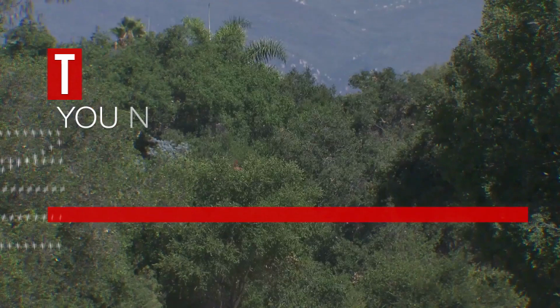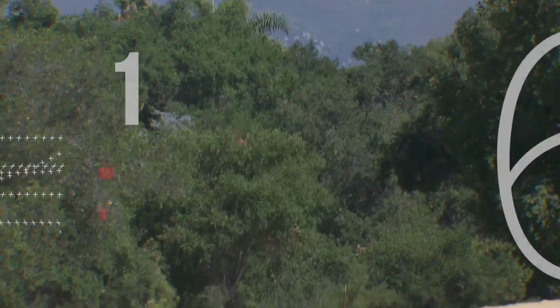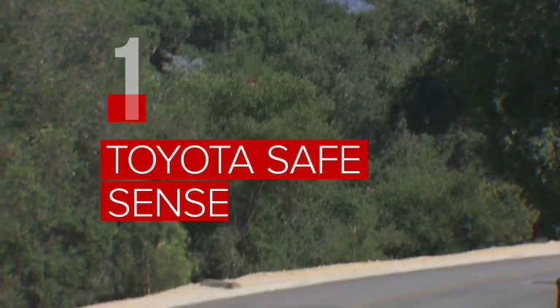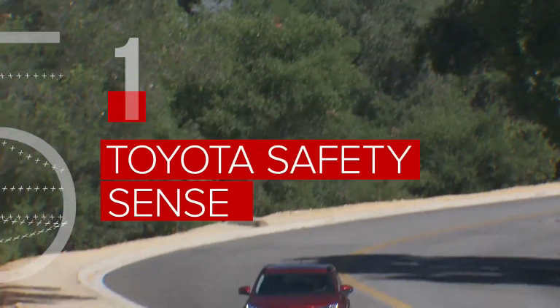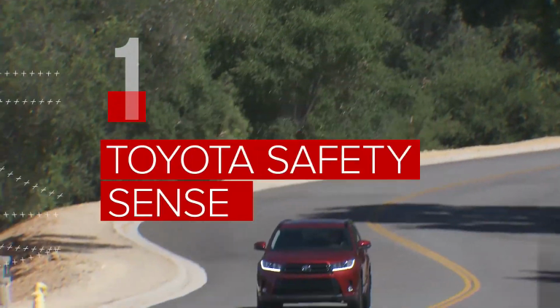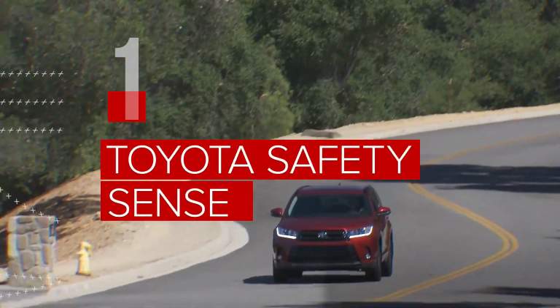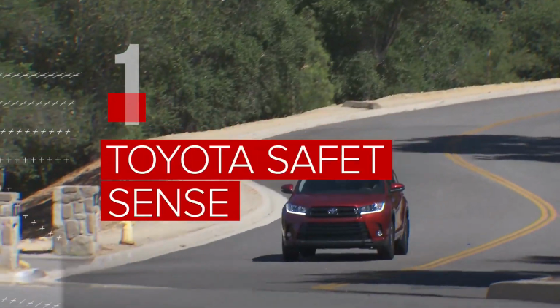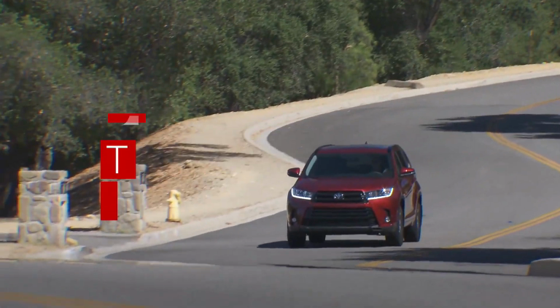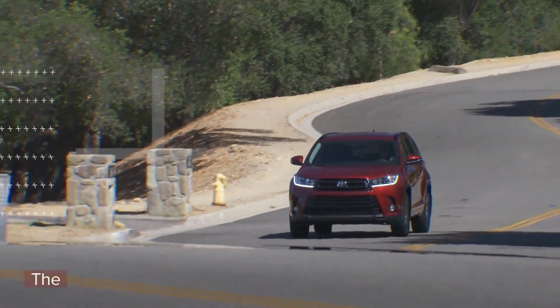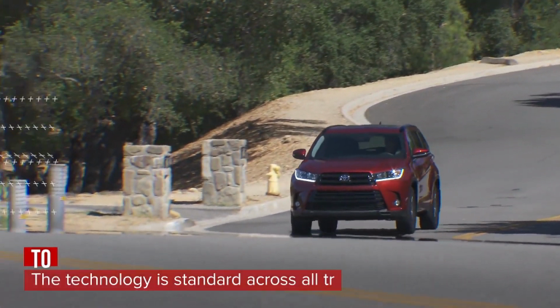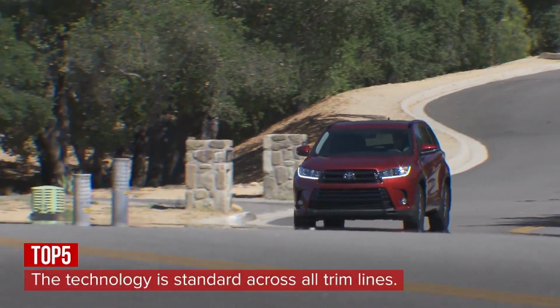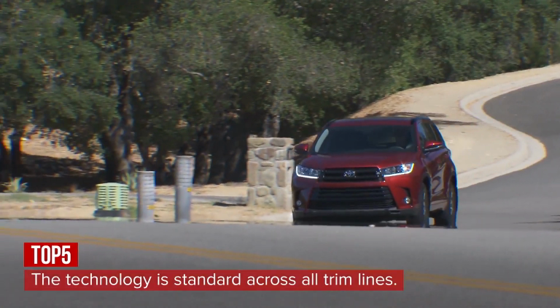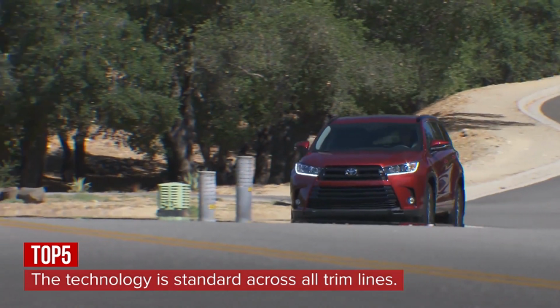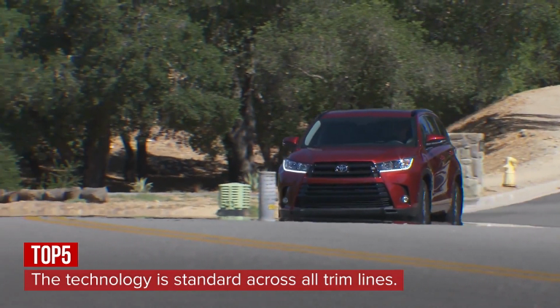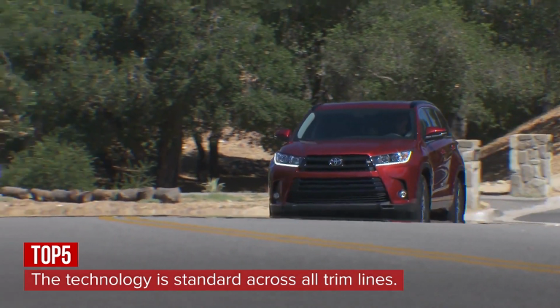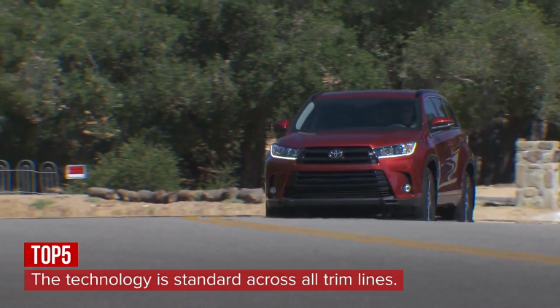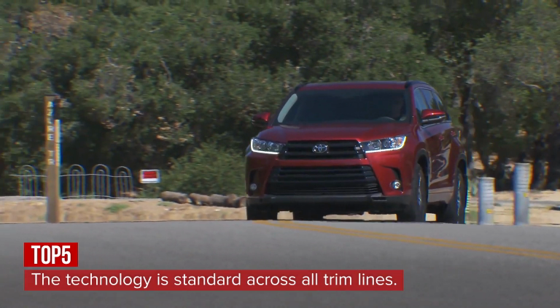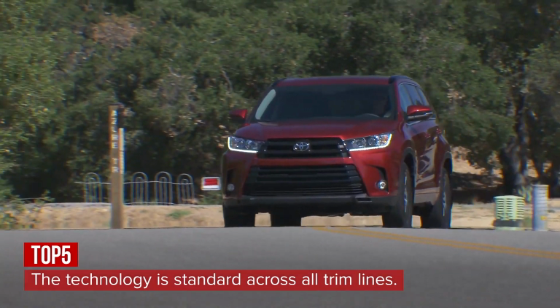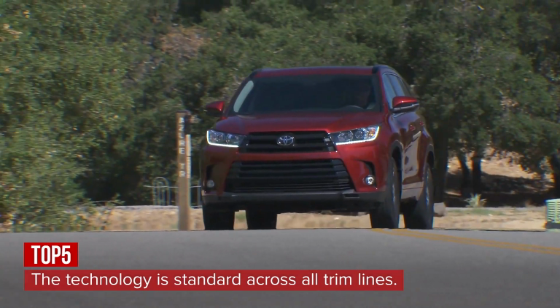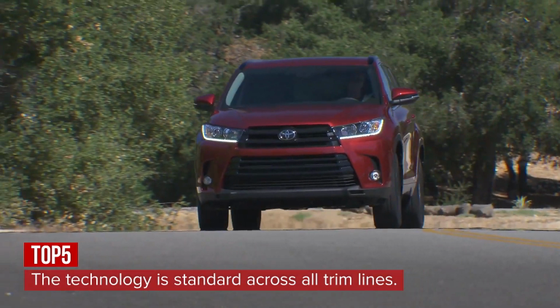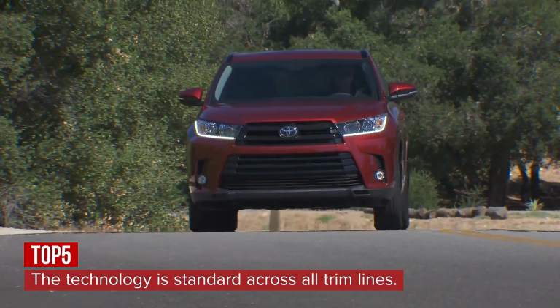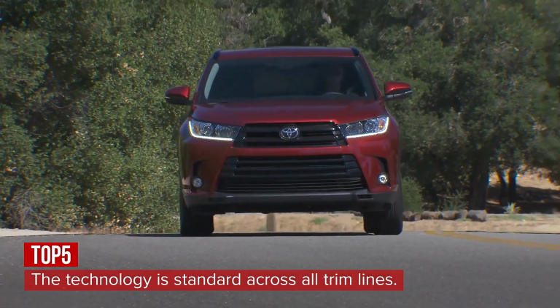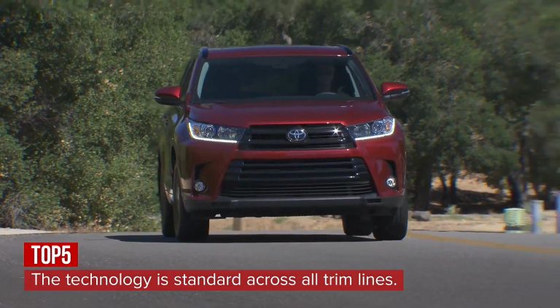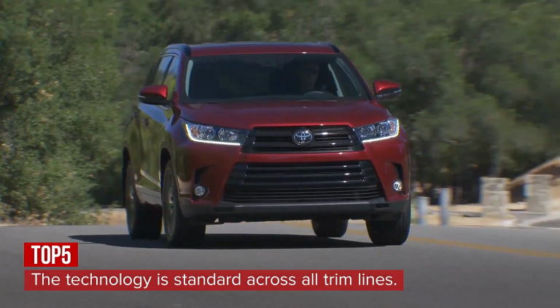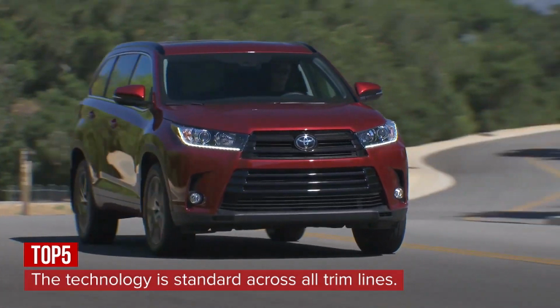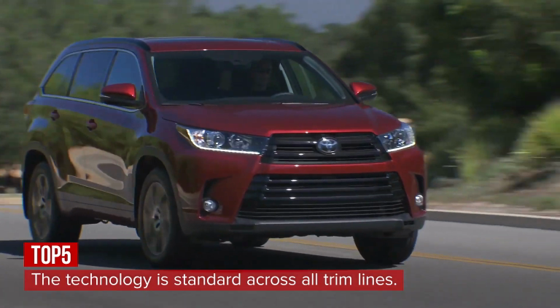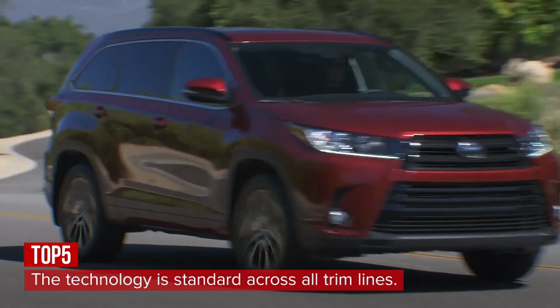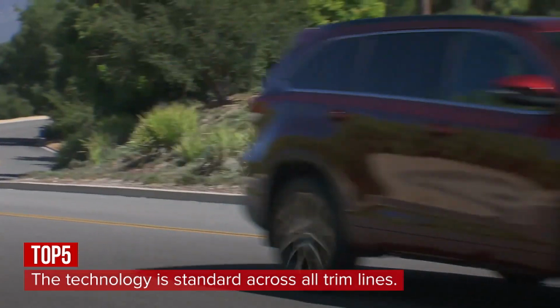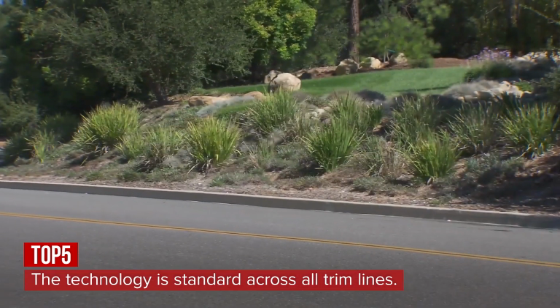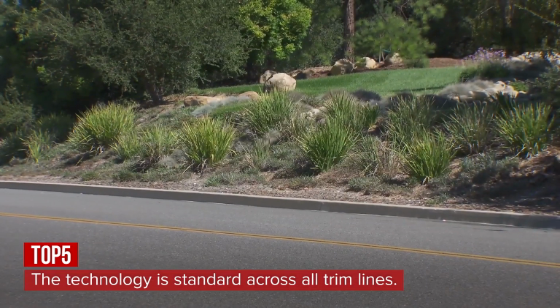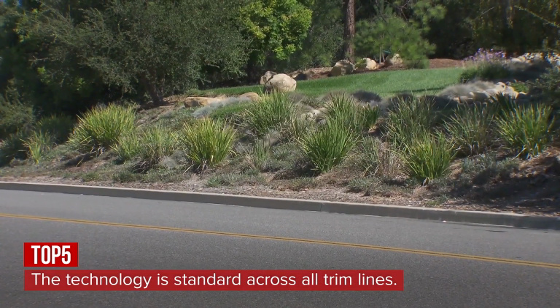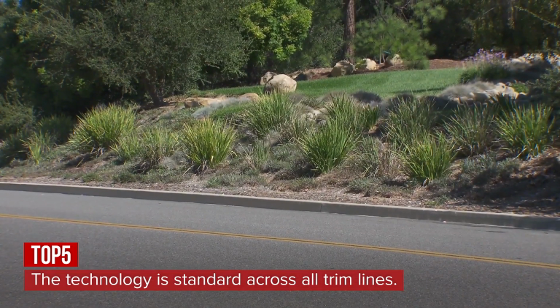If you're concerned about safety, the Highlander has you covered. Lane Keeping Assist, Adaptive Cruise Control, and Forward Collision Warning are all standard across all trim lines as part of Toyota's Safety Sense package.